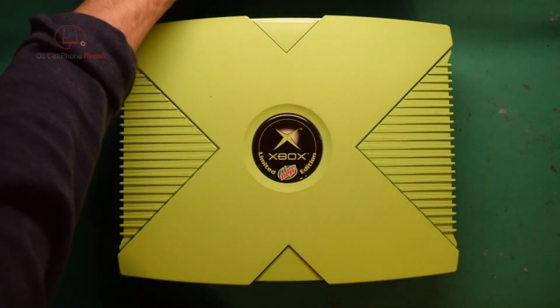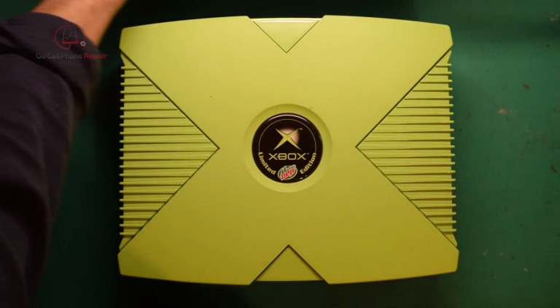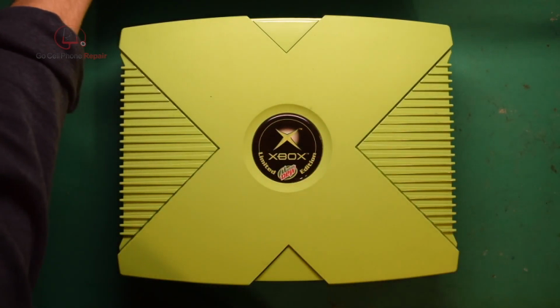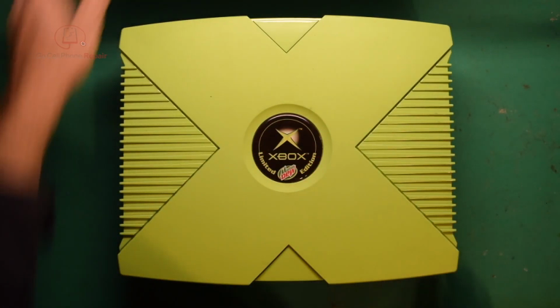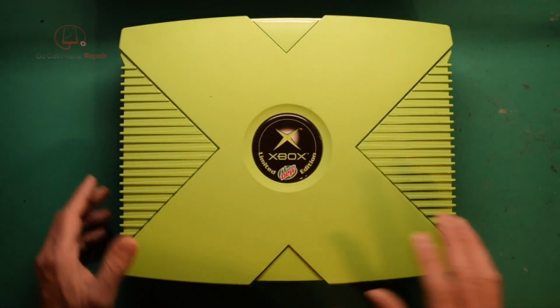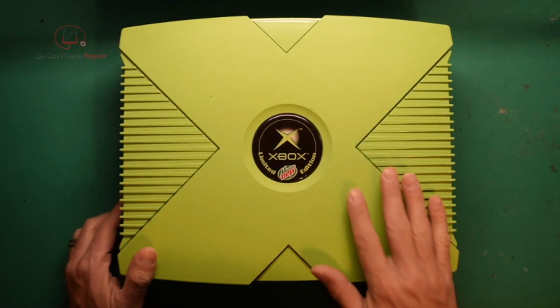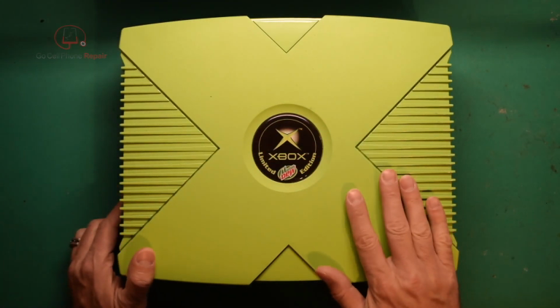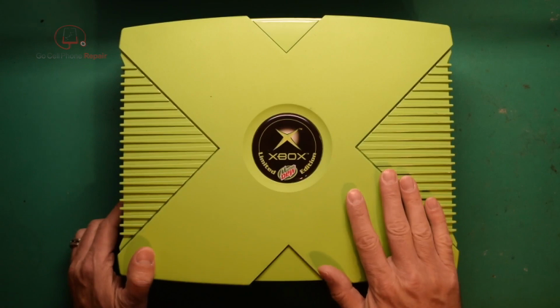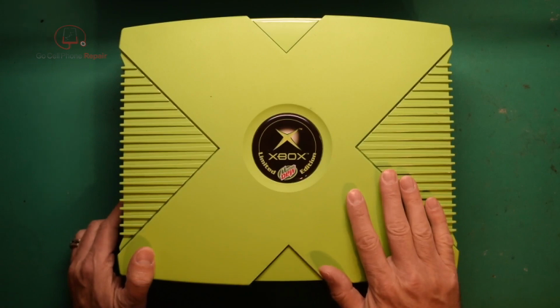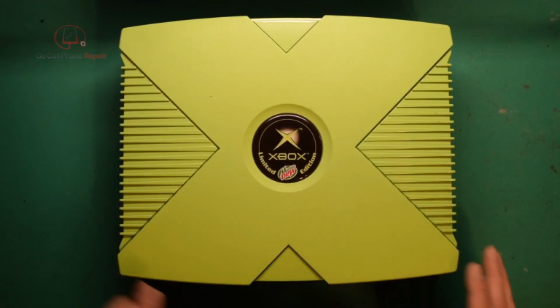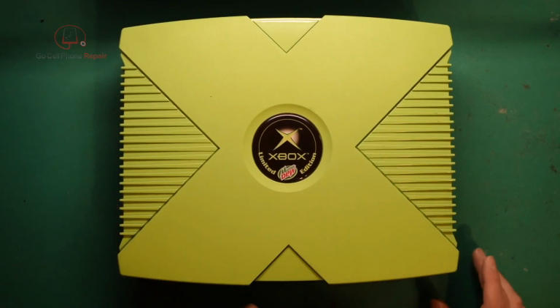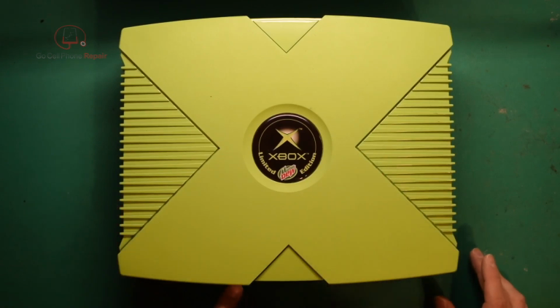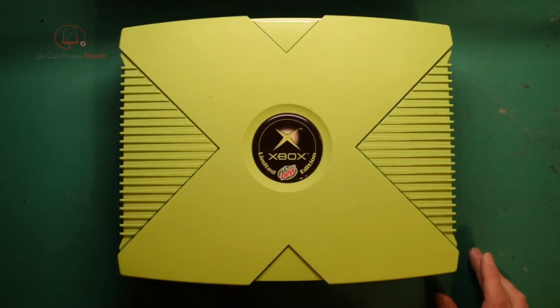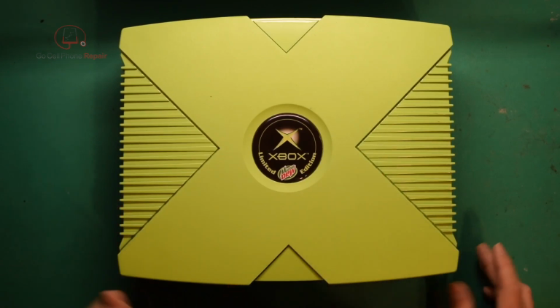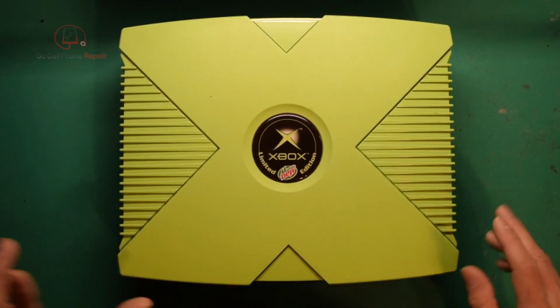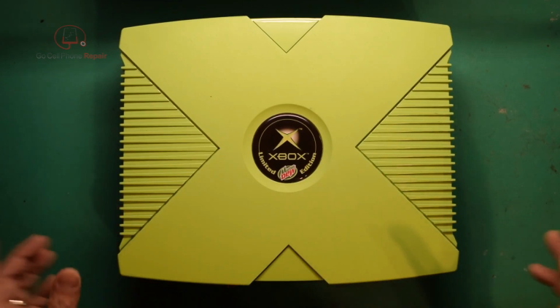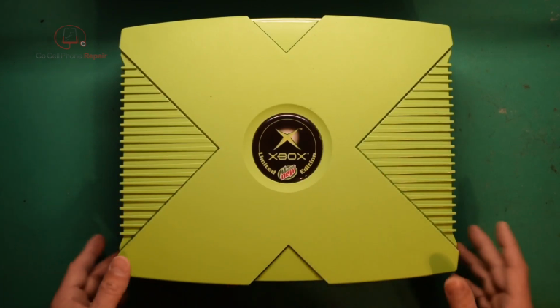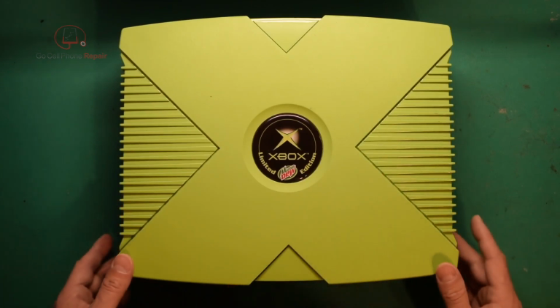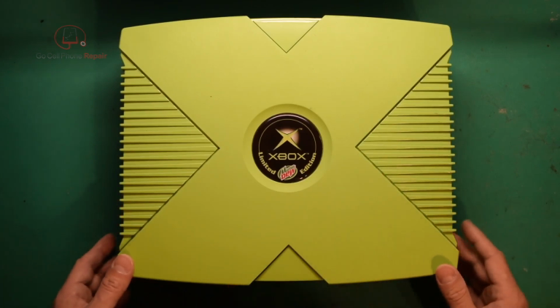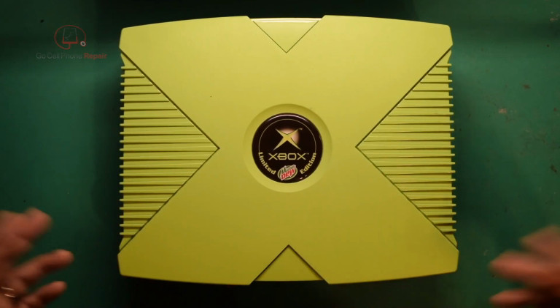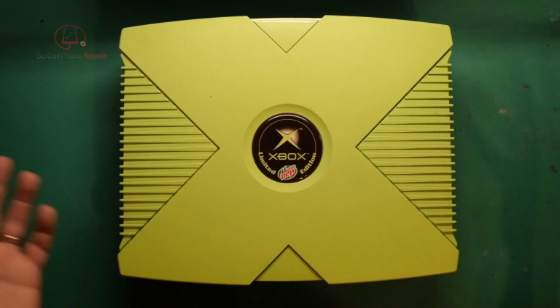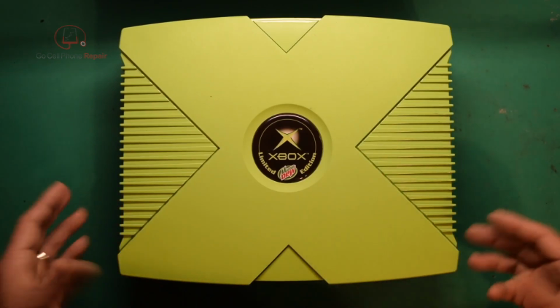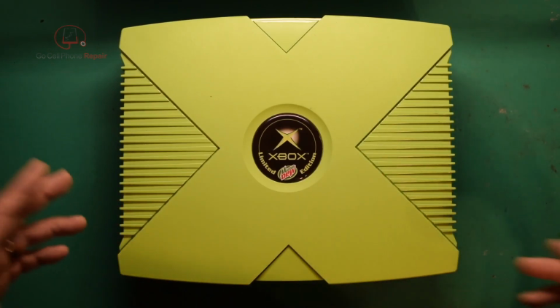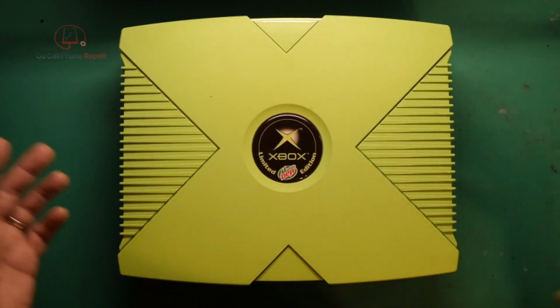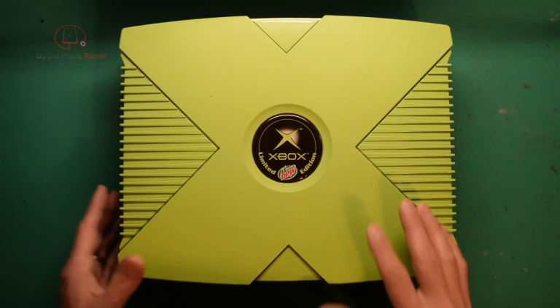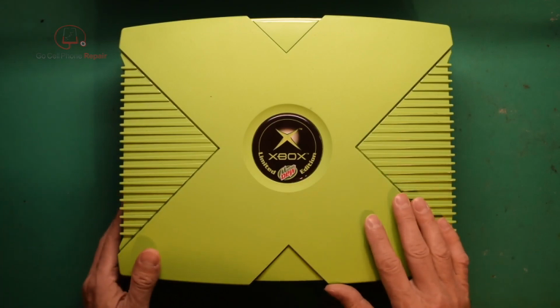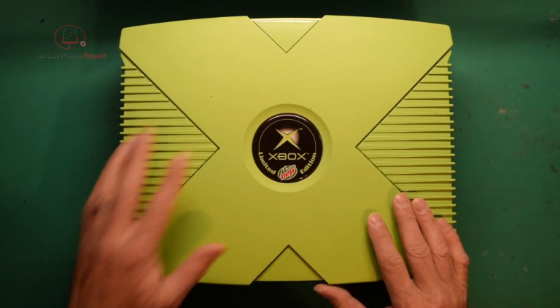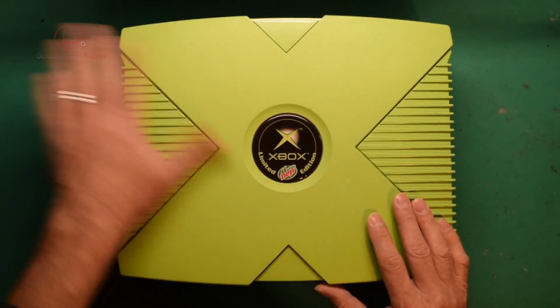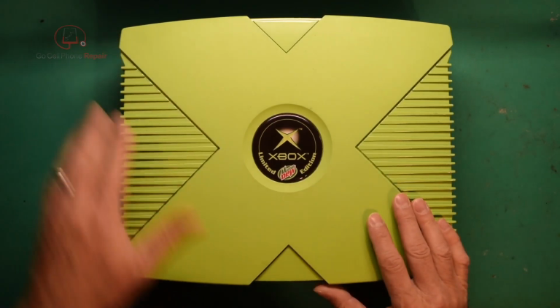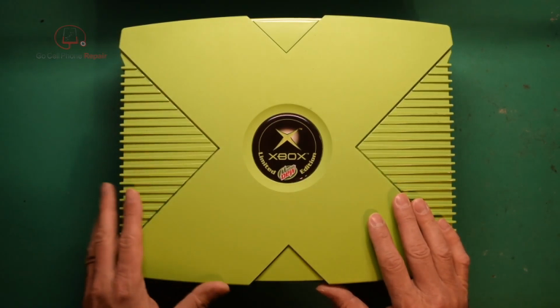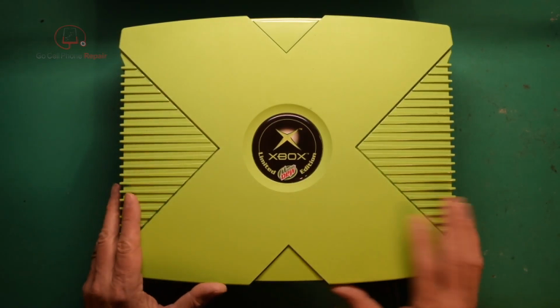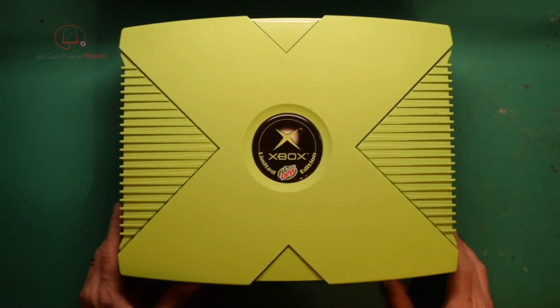I believe it's the reason we're having problems with this one. Sometimes the disc won't eject, it does lose the date and time, won't boot up properly, so hopefully we can fix that issue right now.